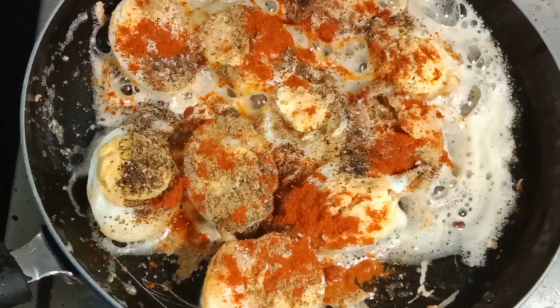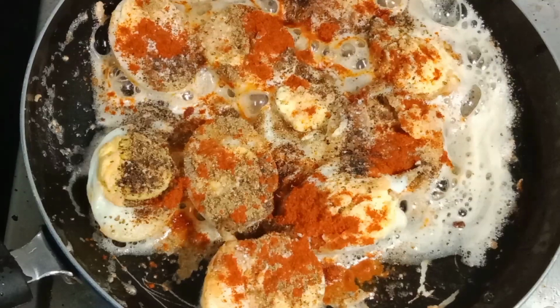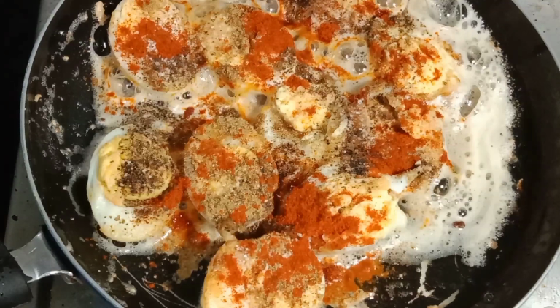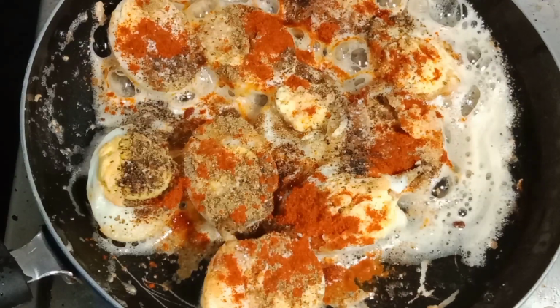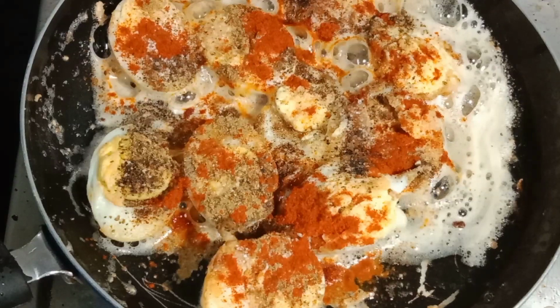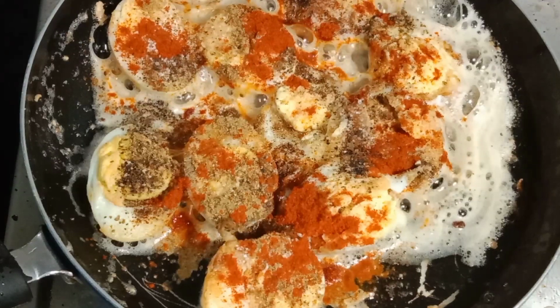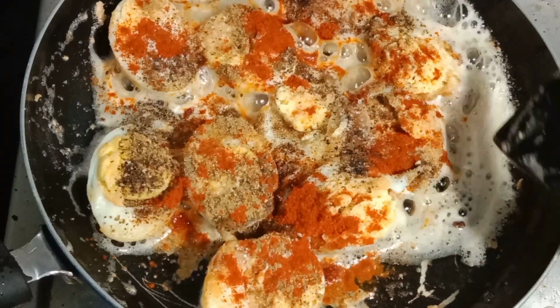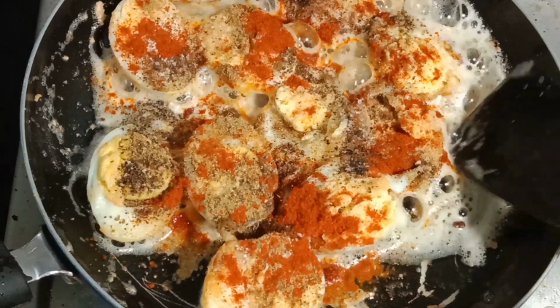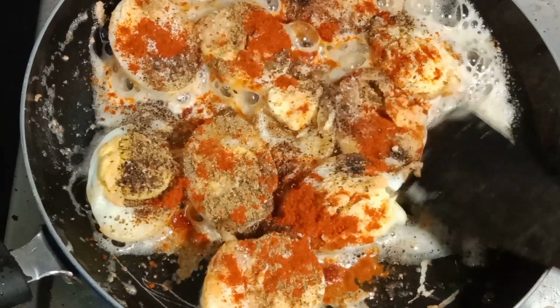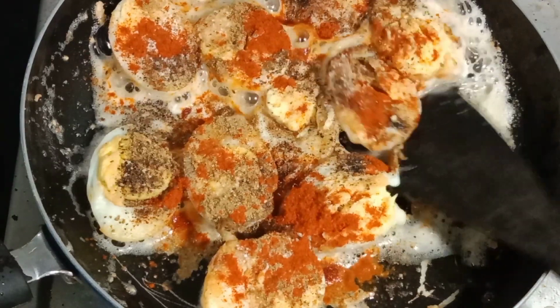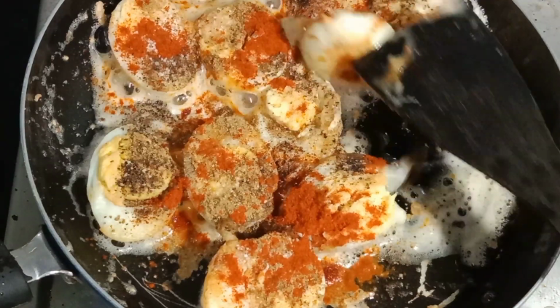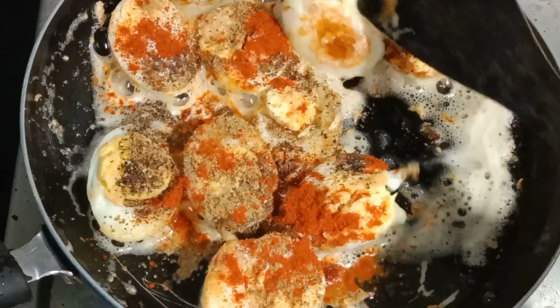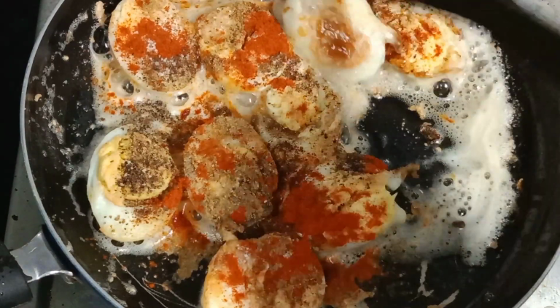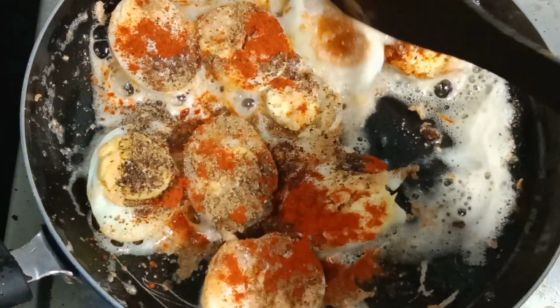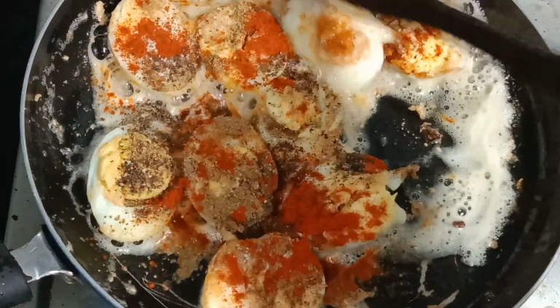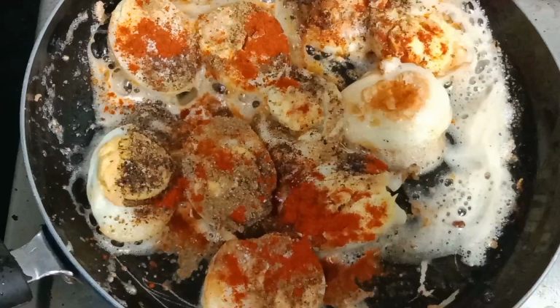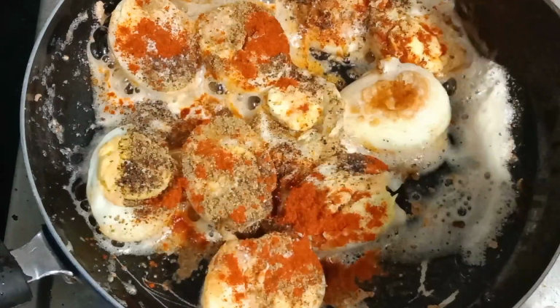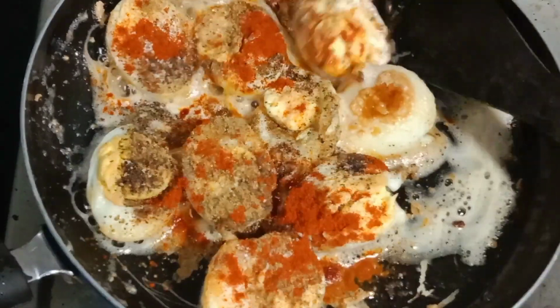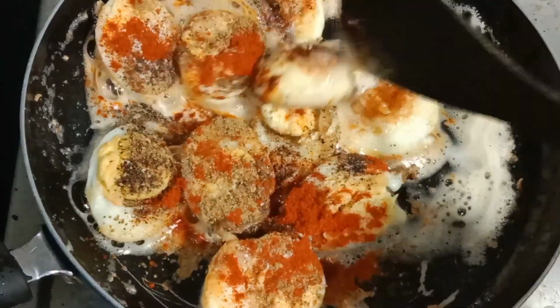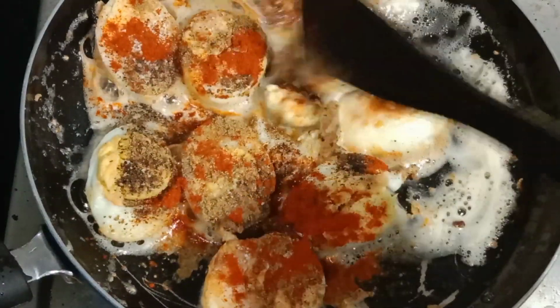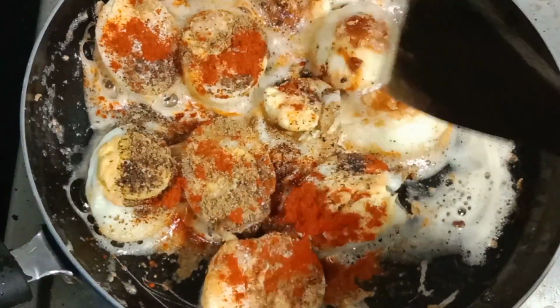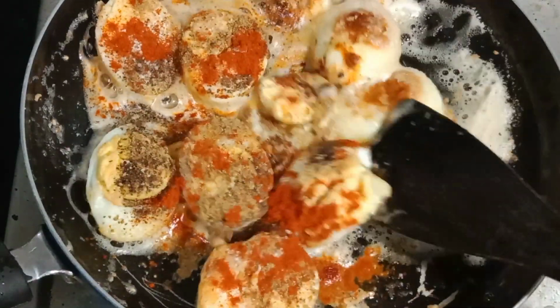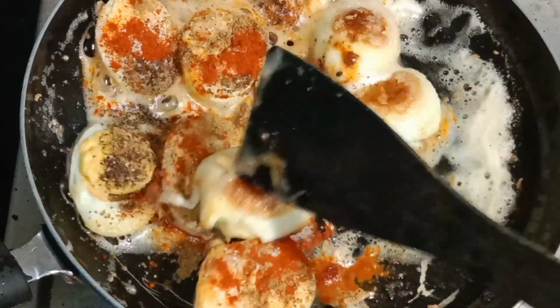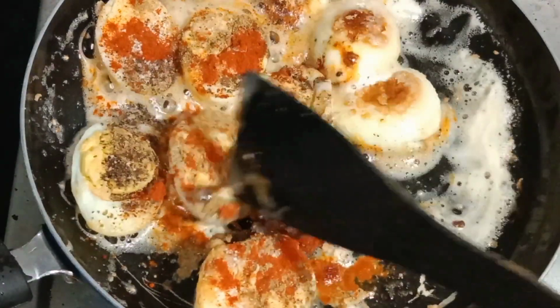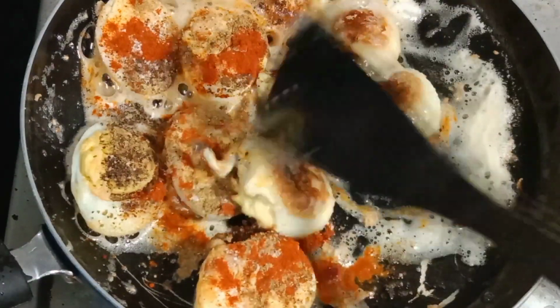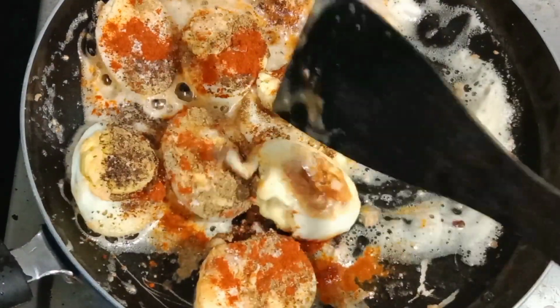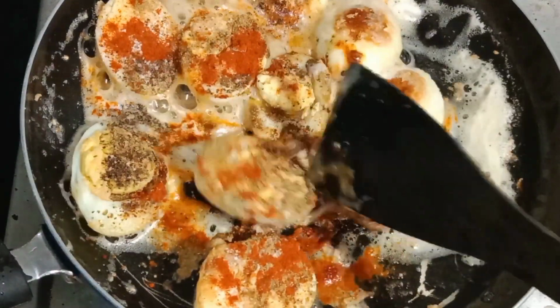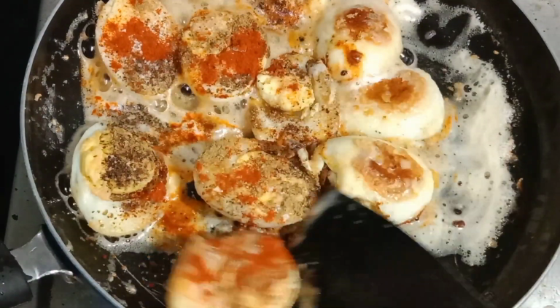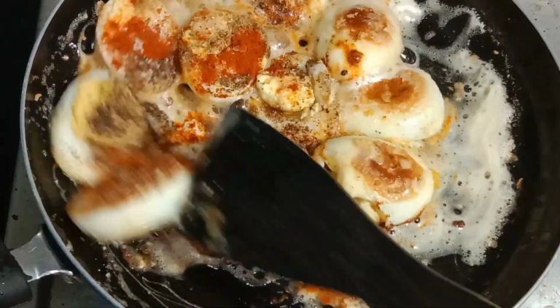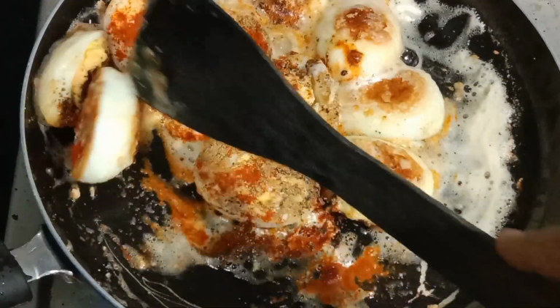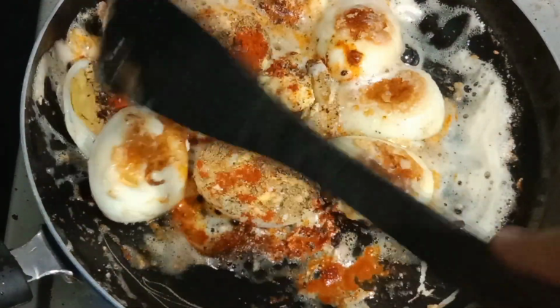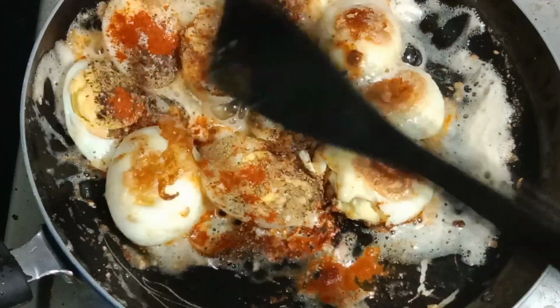Hello friends, welcome to Pick2Pitch. This is a tasty dish that is made in this case. We are going to add the egg for the oven, so we will add it very tasty and spicy.